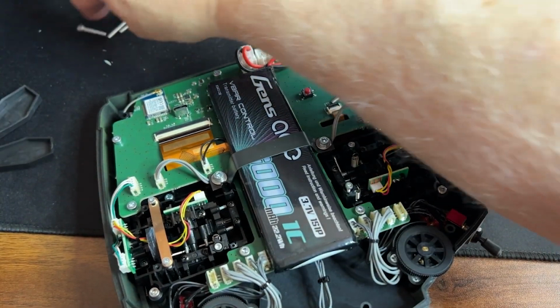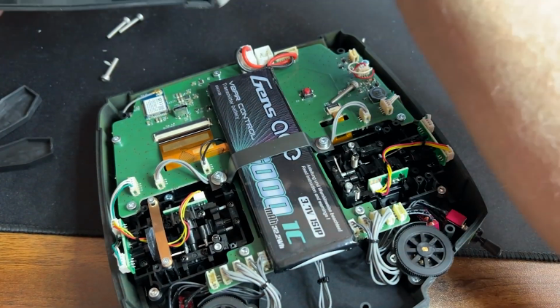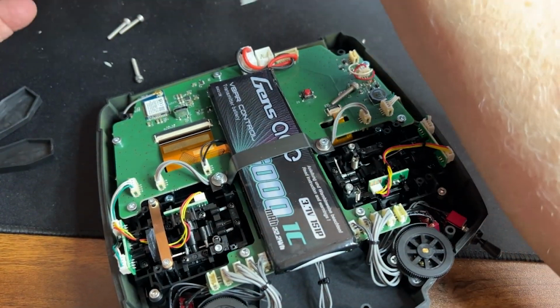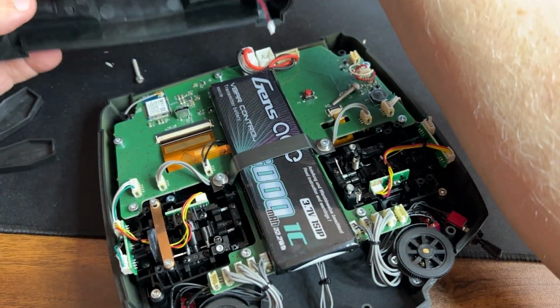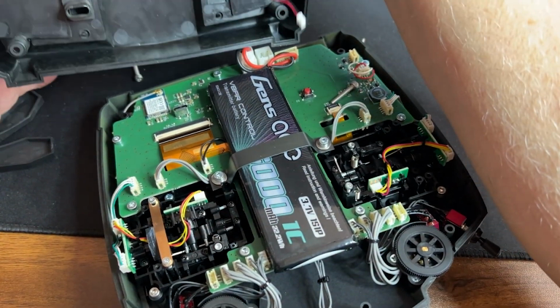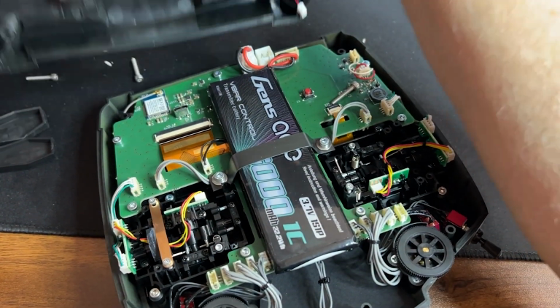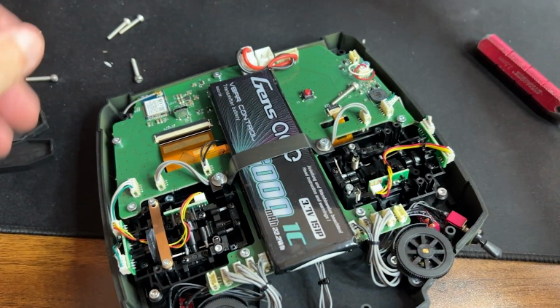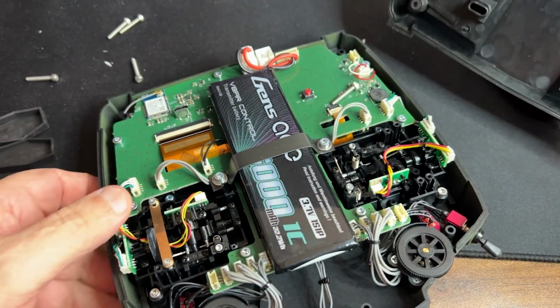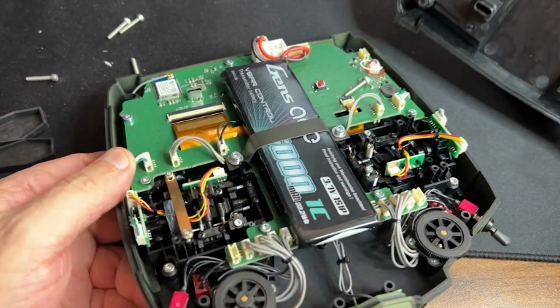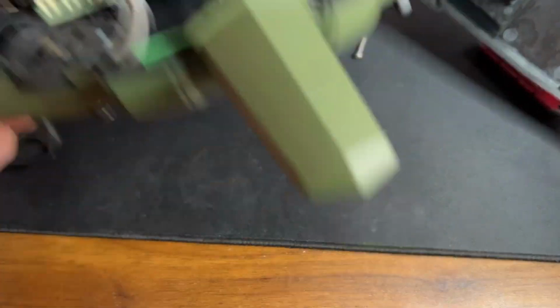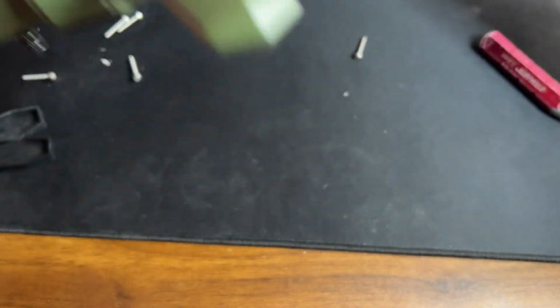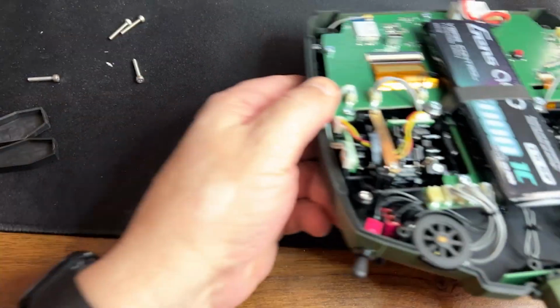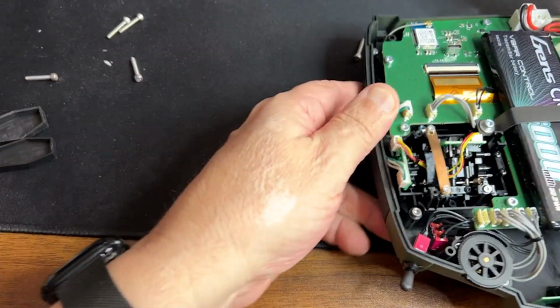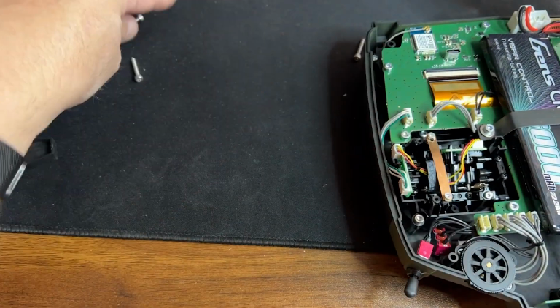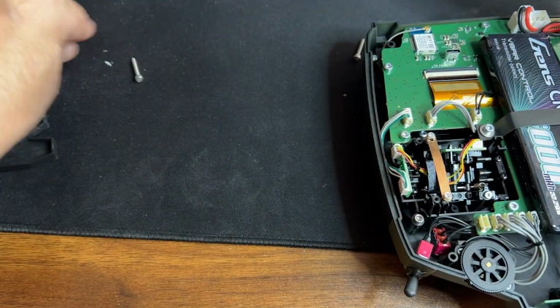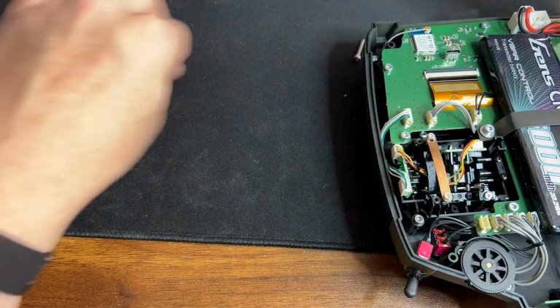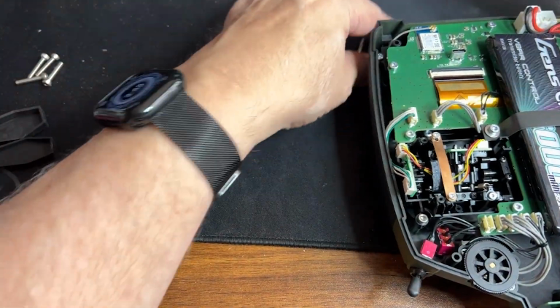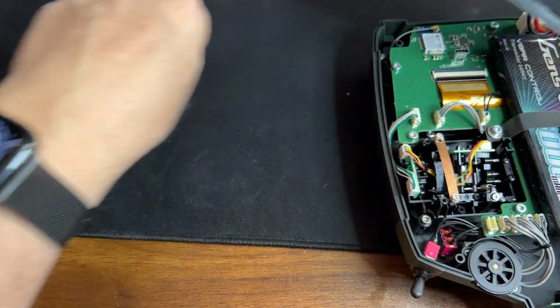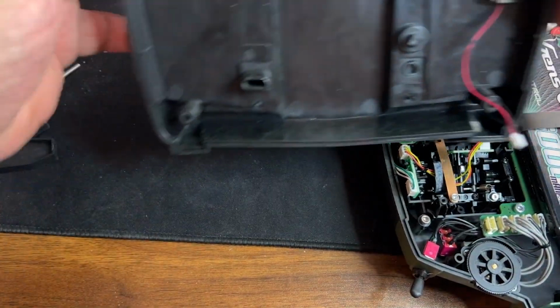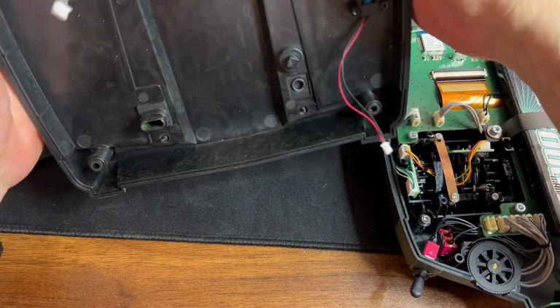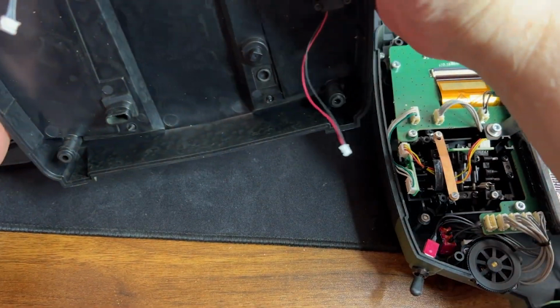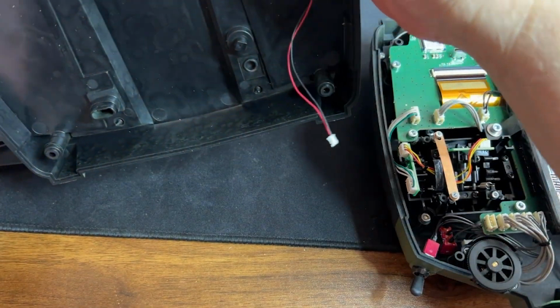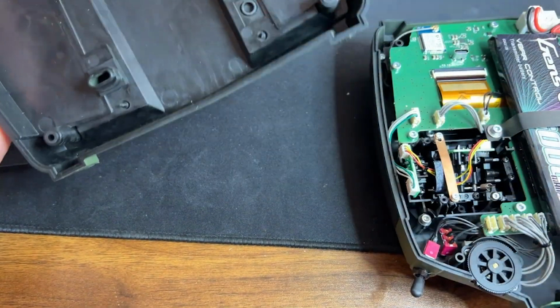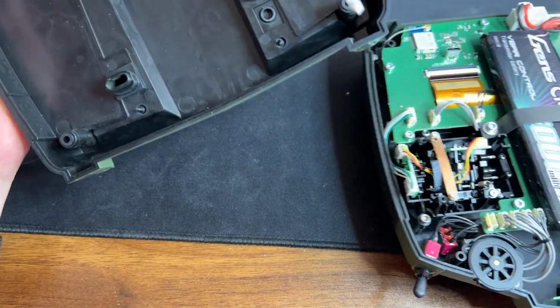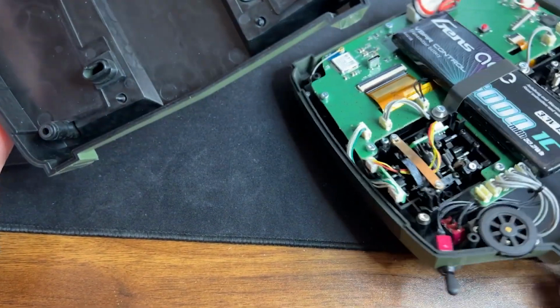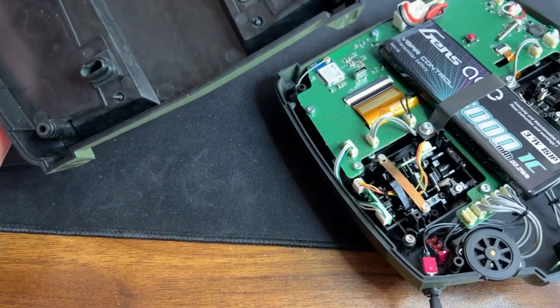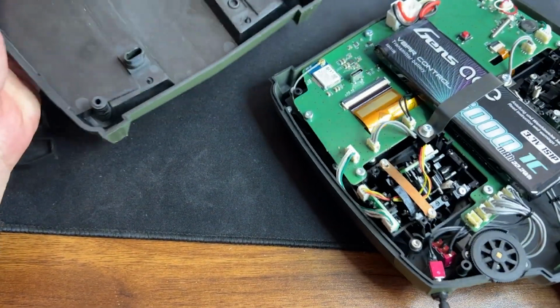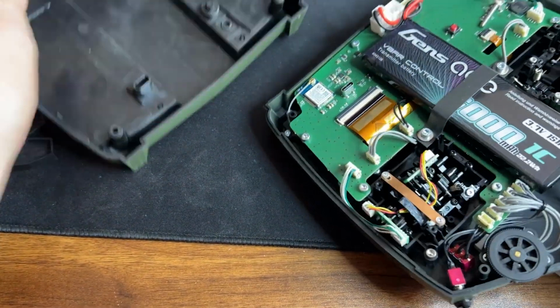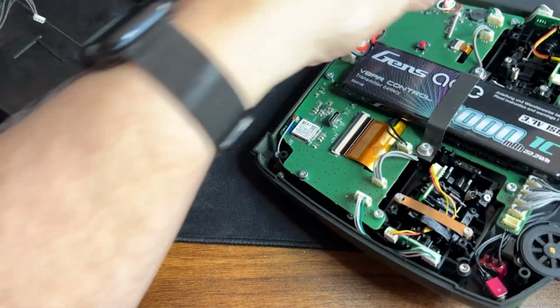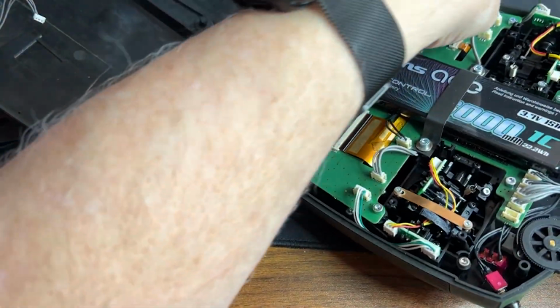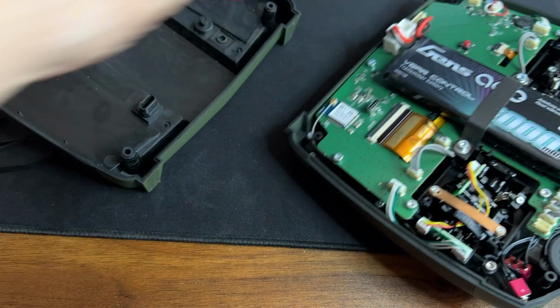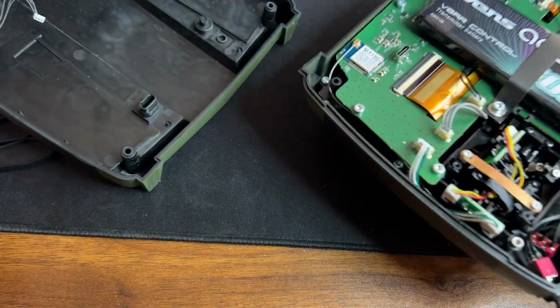Let's see — we have all the screws here. One, two, three, four. Let me see if I got them all. Looks like they're all here.